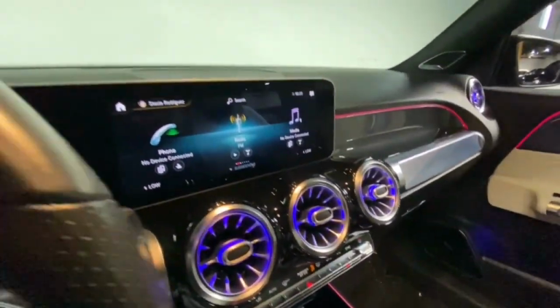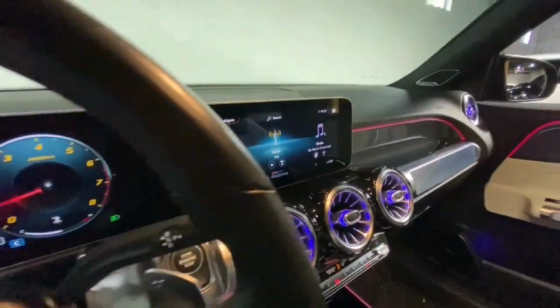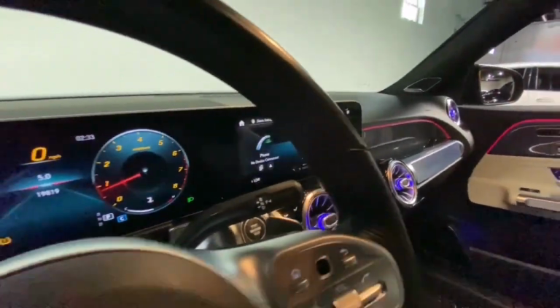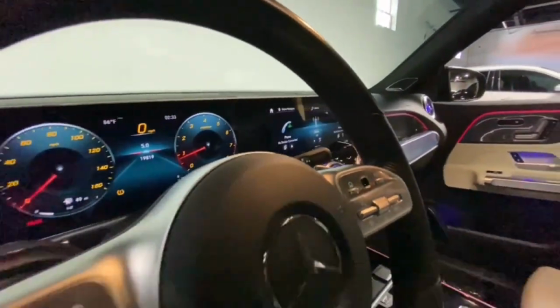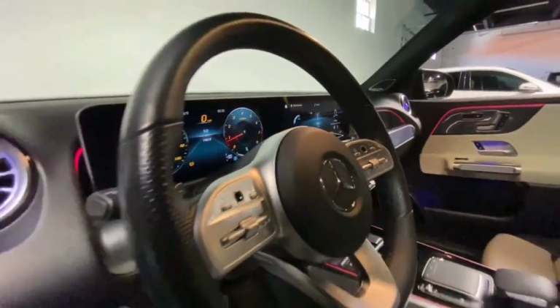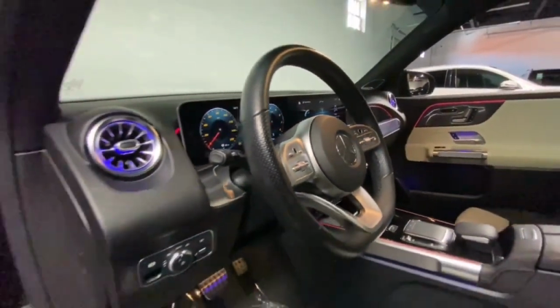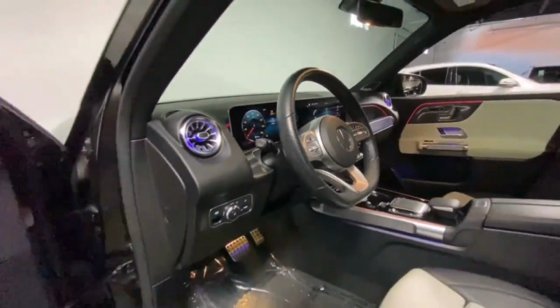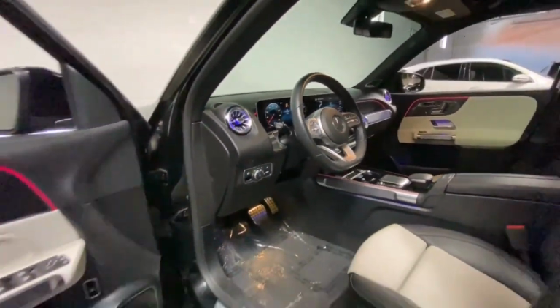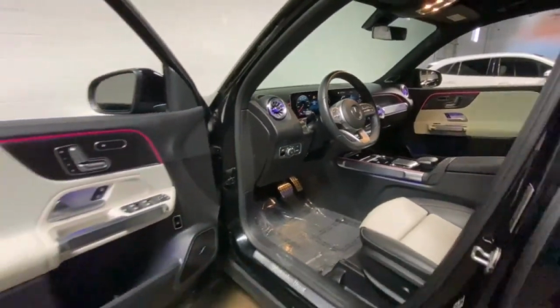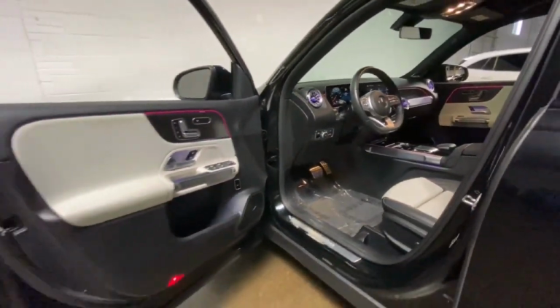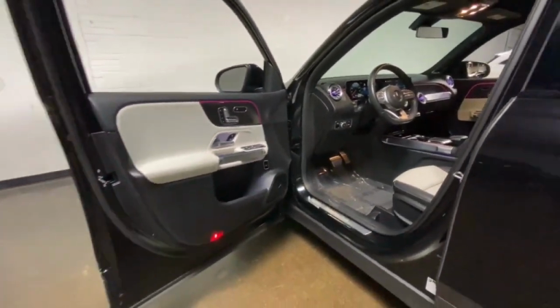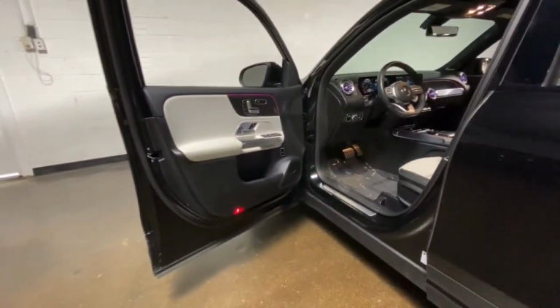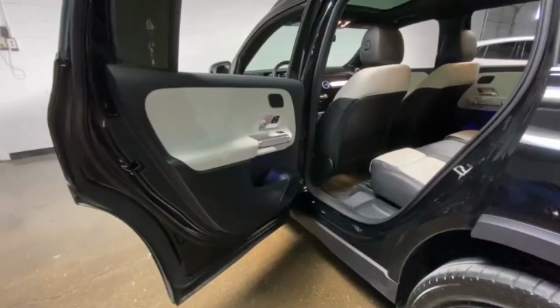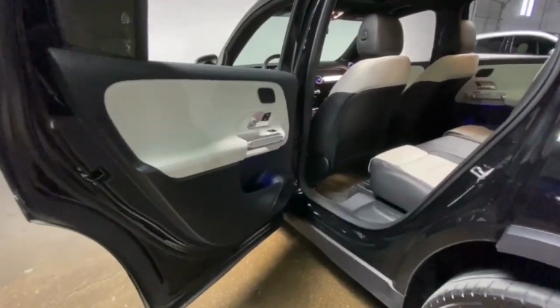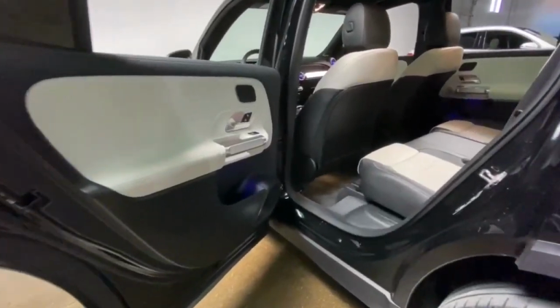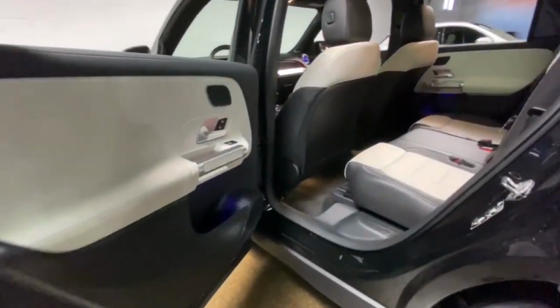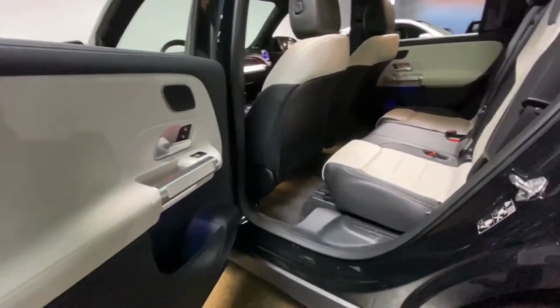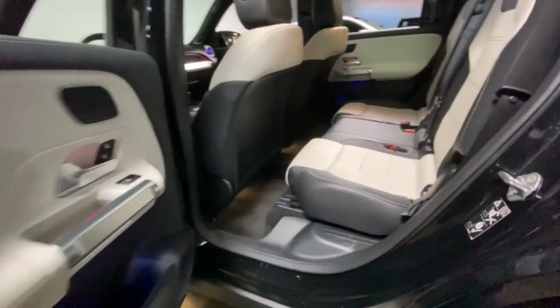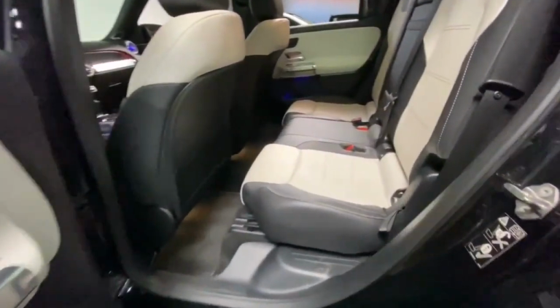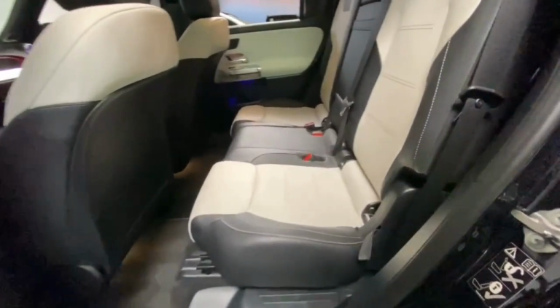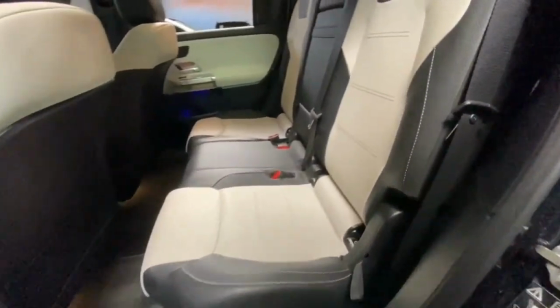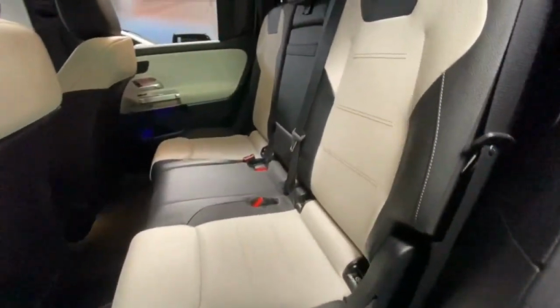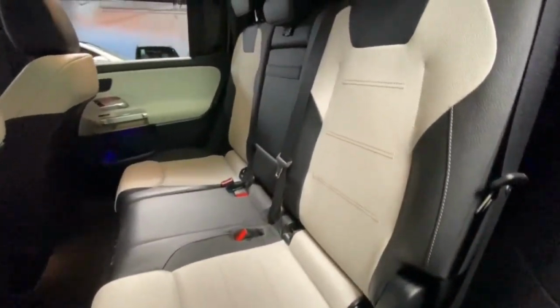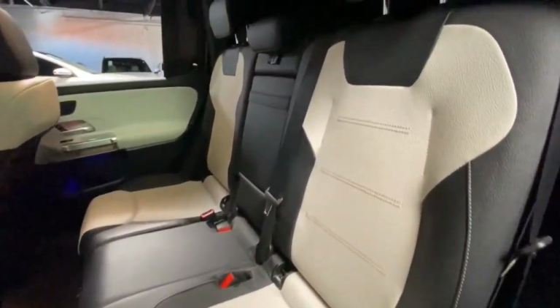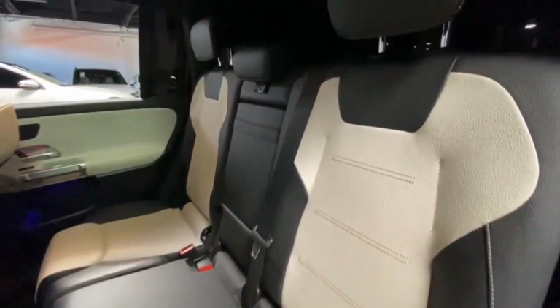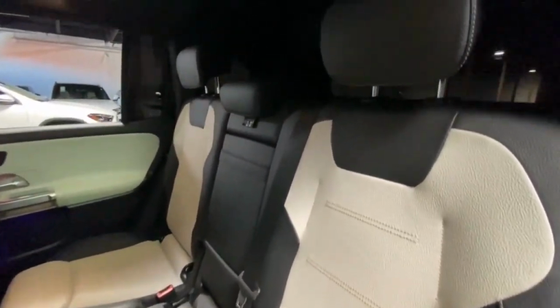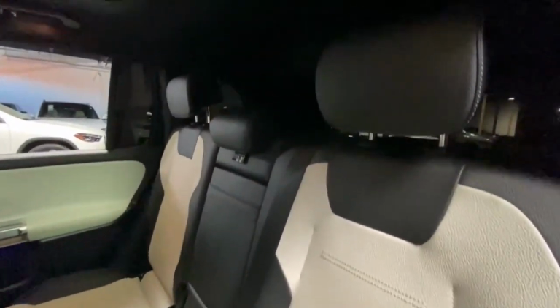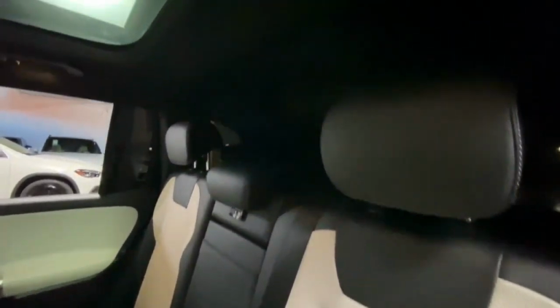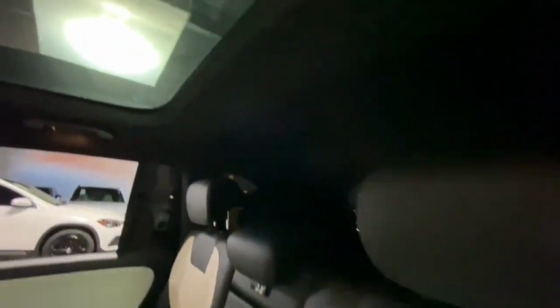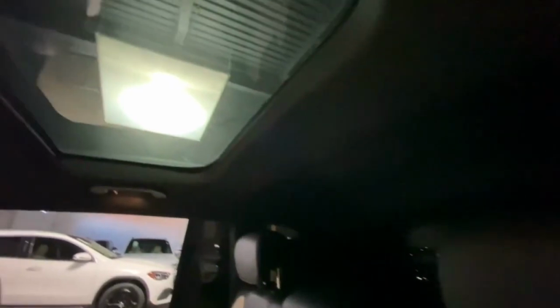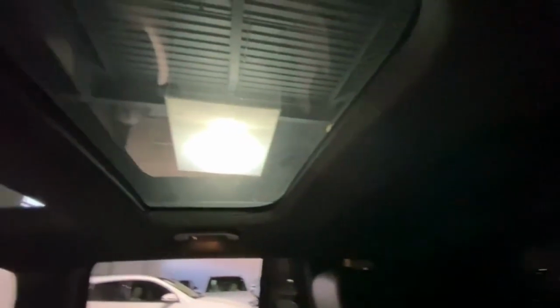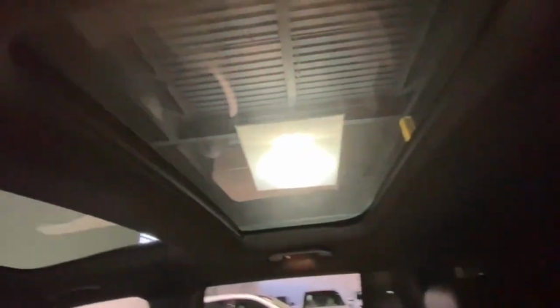Apple CarPlay and/or Android Auto, wireless charging station, touchscreen infotainment system, panoramic roof, navigation system, keyless entry, sun/moonroof, power passenger seat, heated mirrors, backup camera.